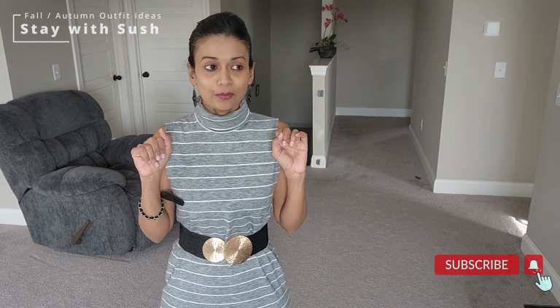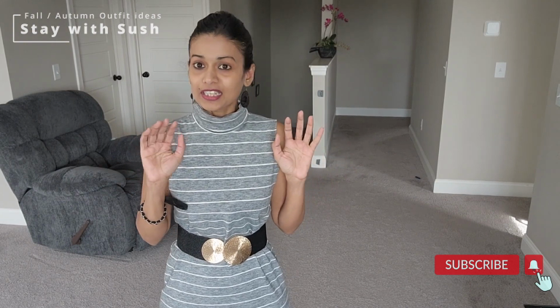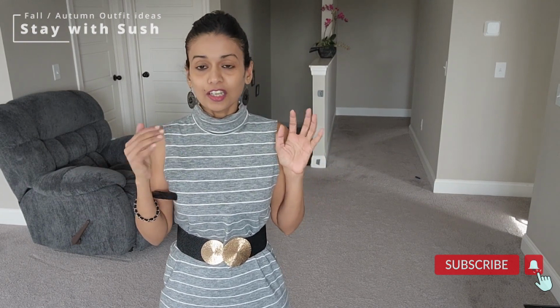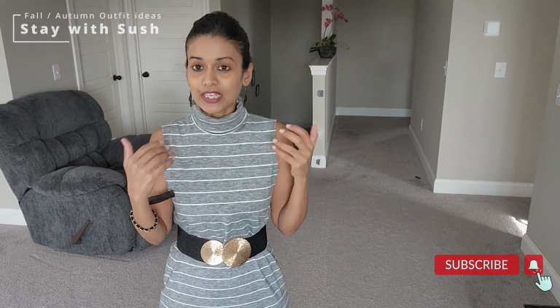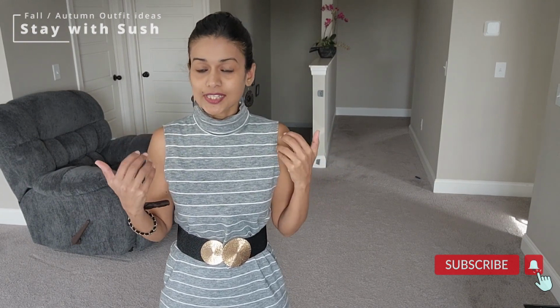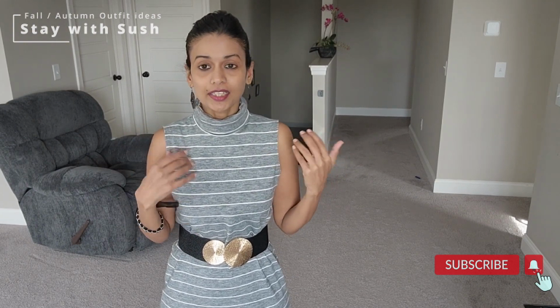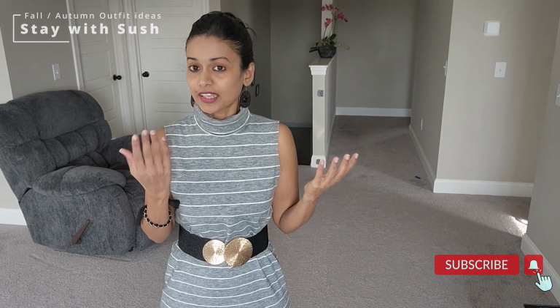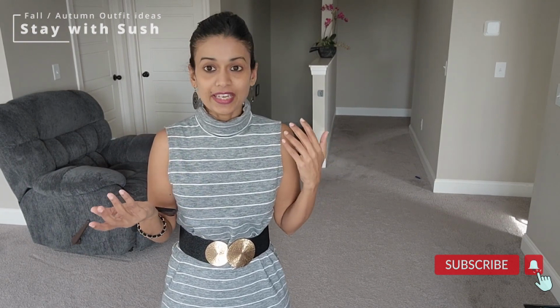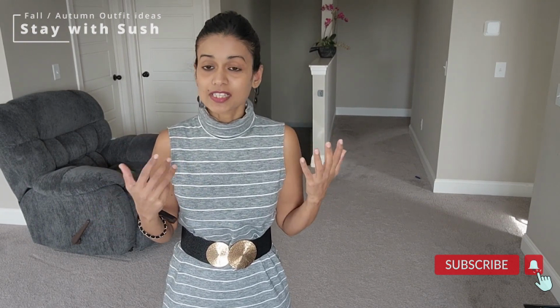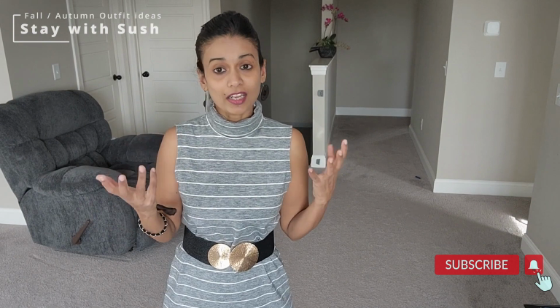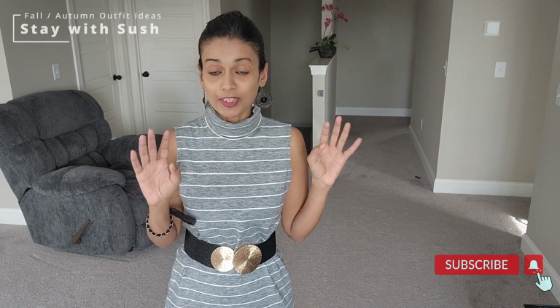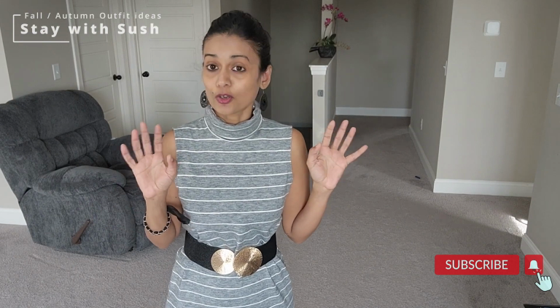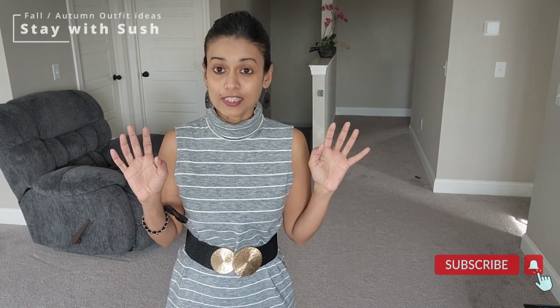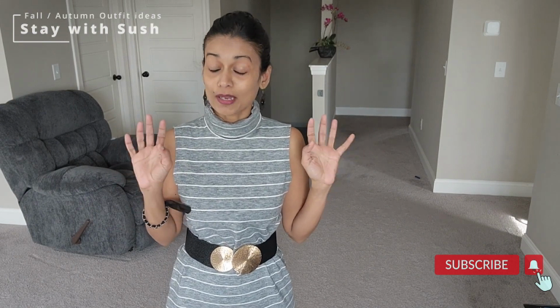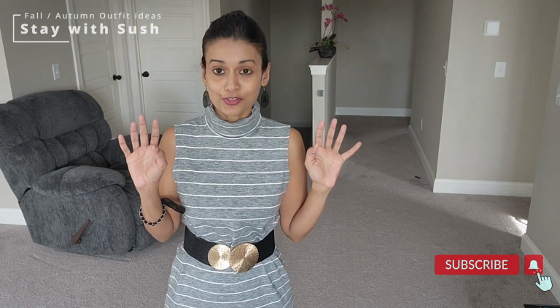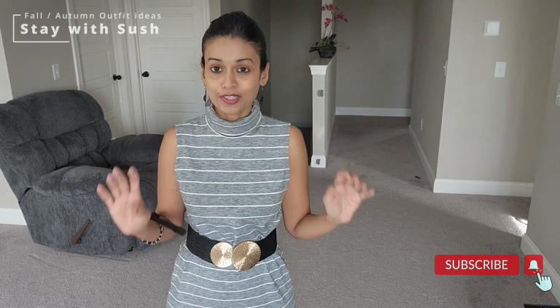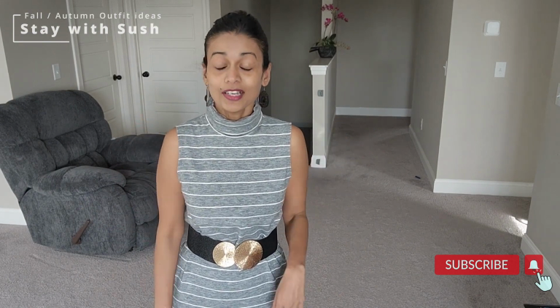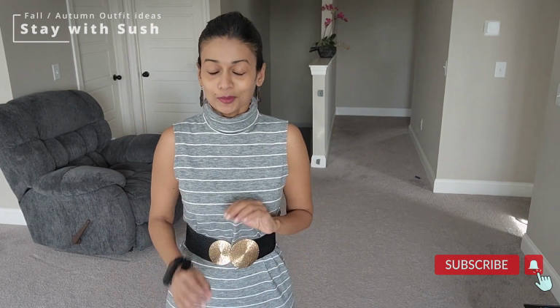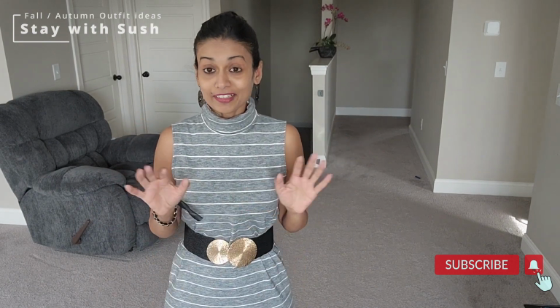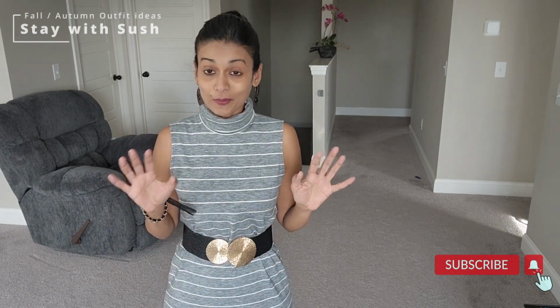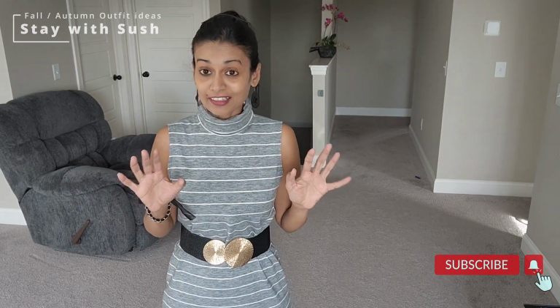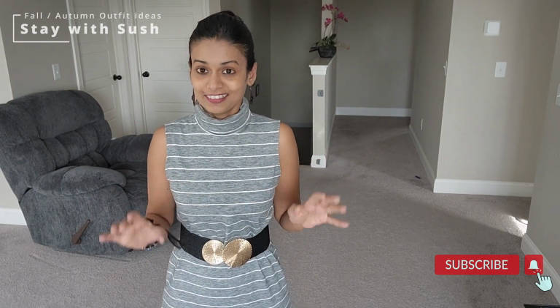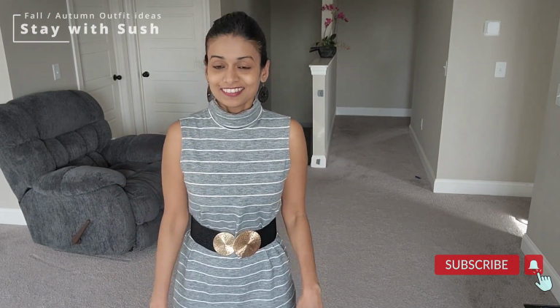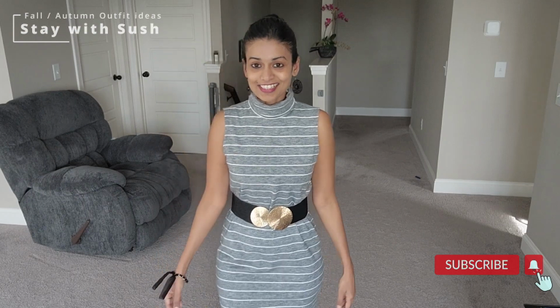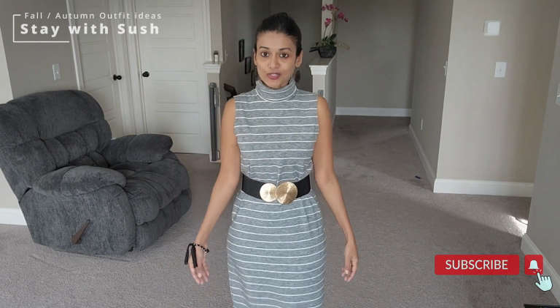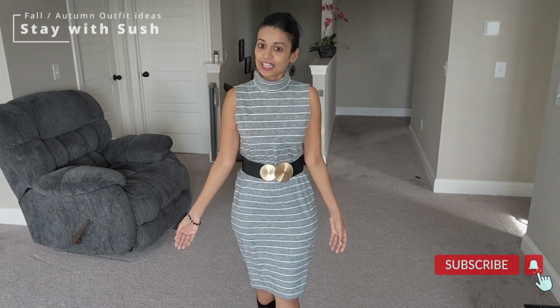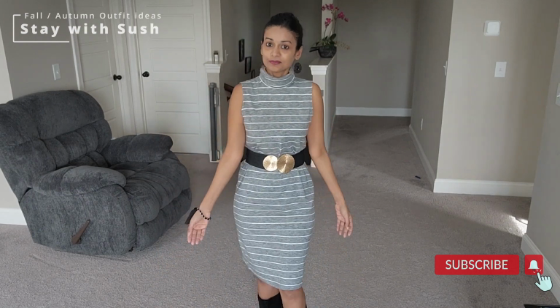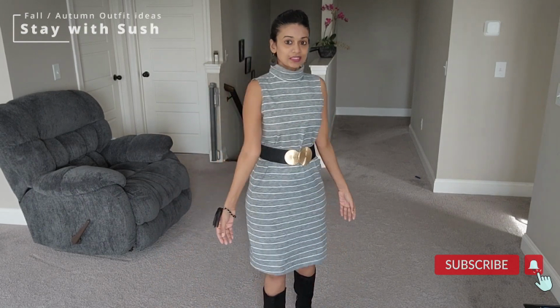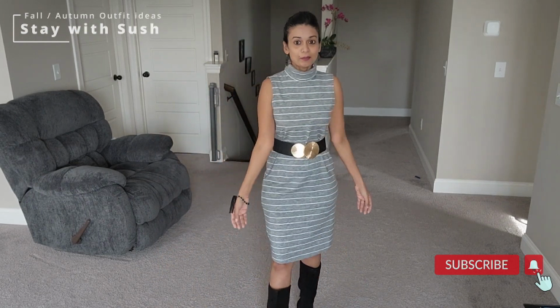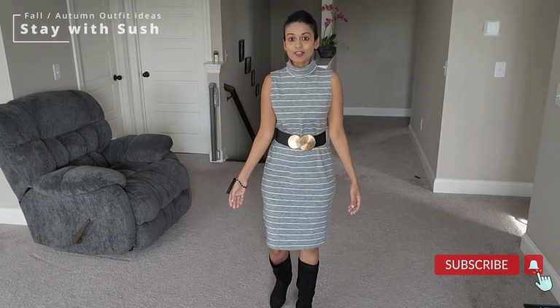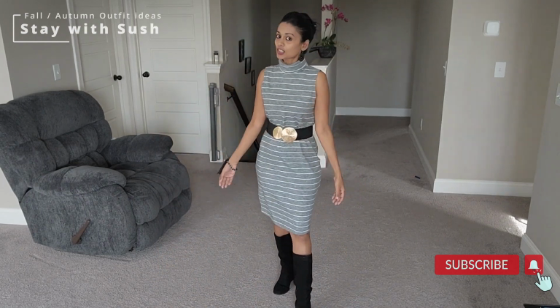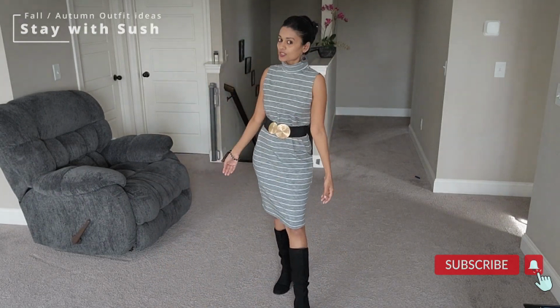These dresses, even denim skirts, for winter and fall, are always a hit. That is how my first look goes.